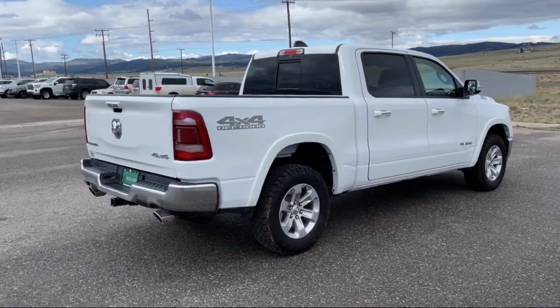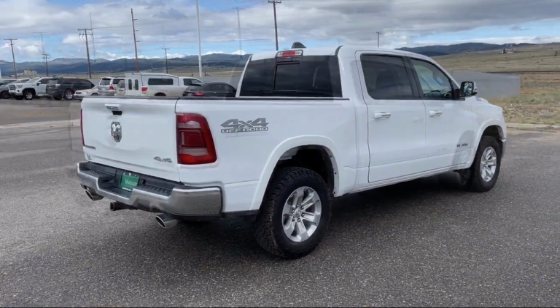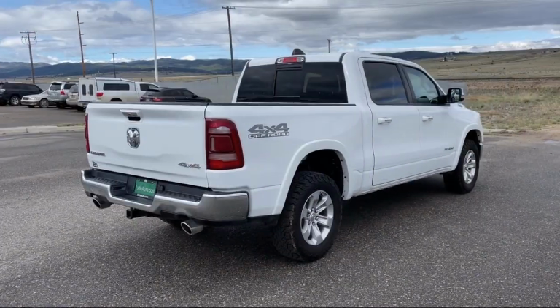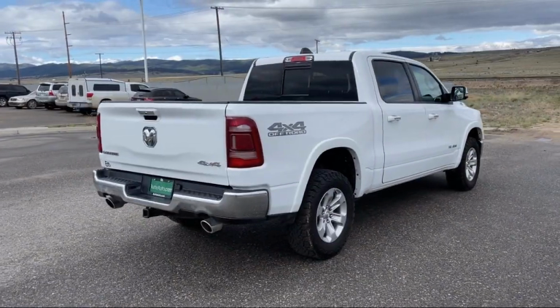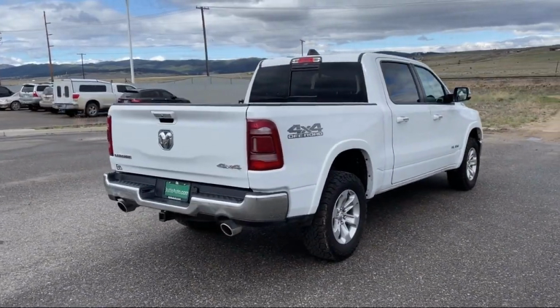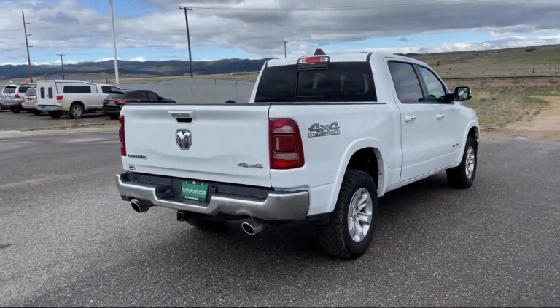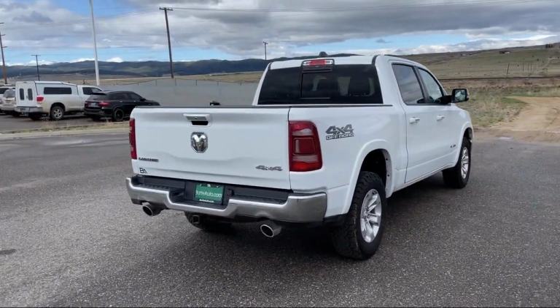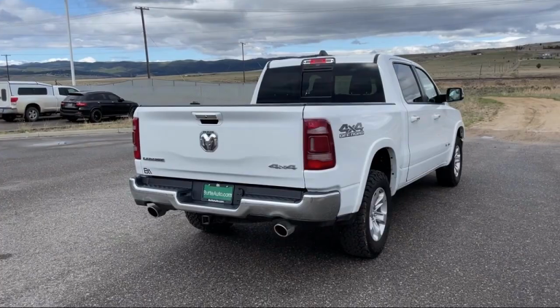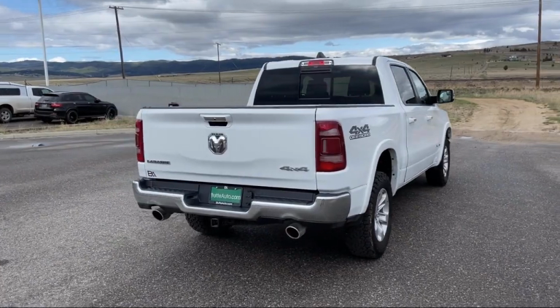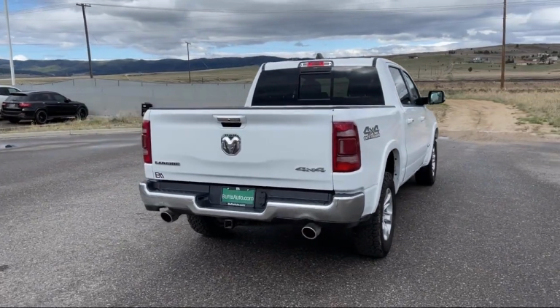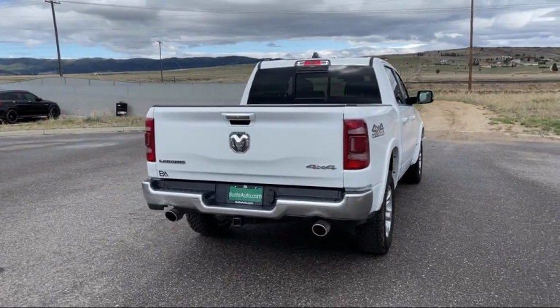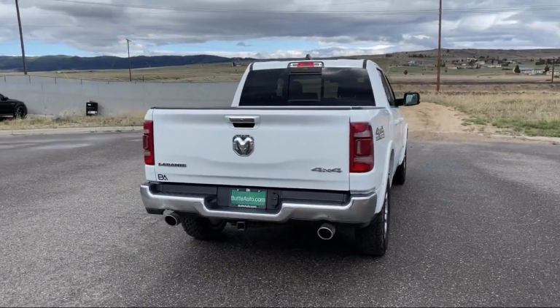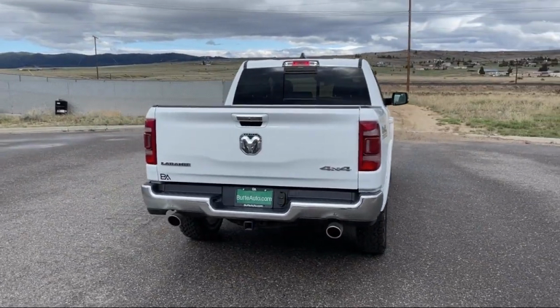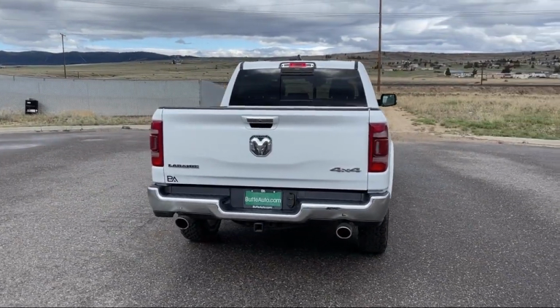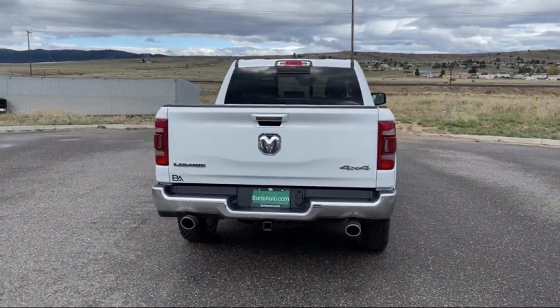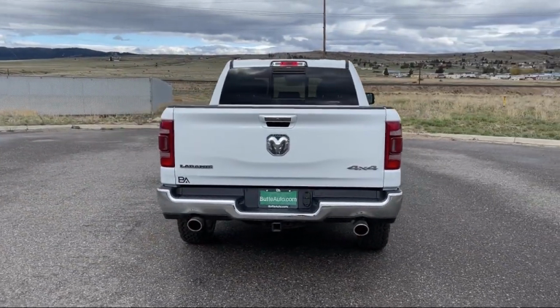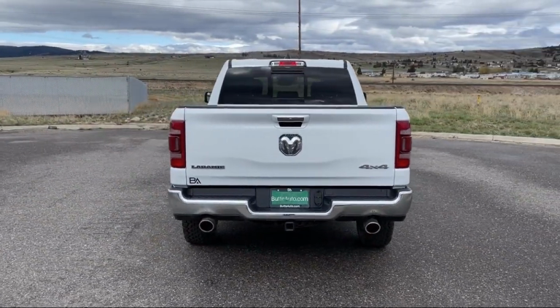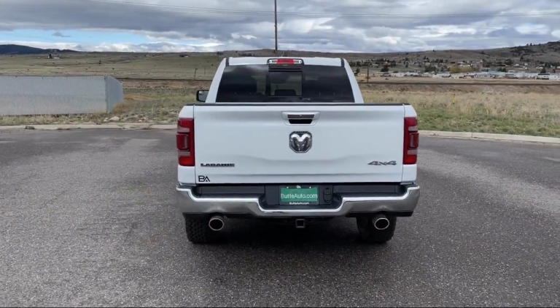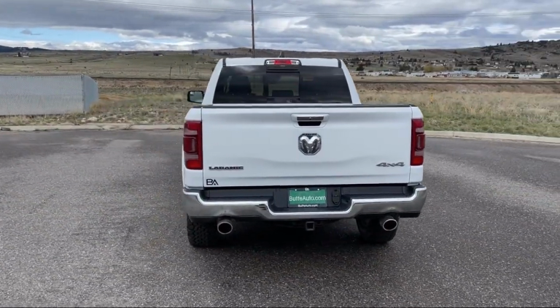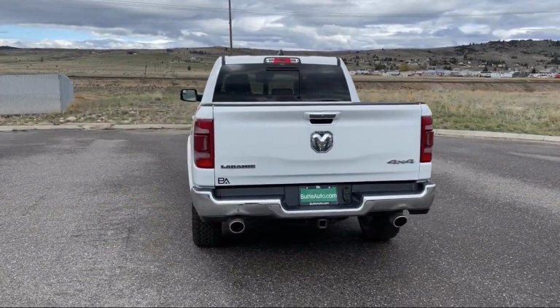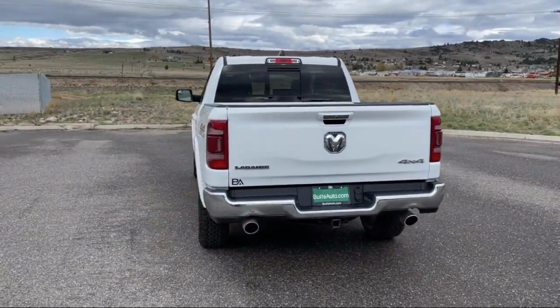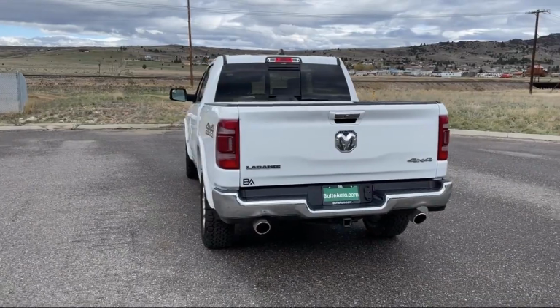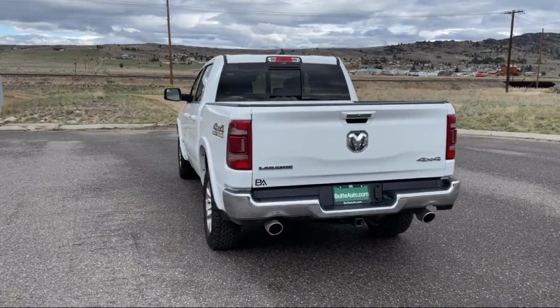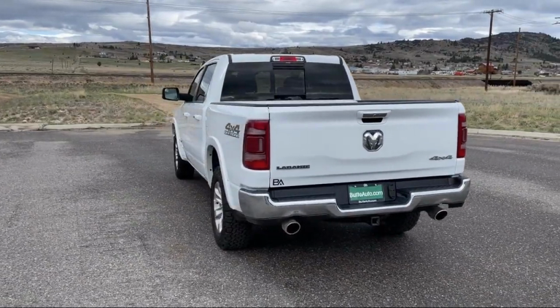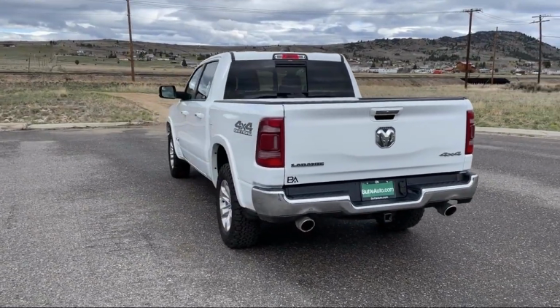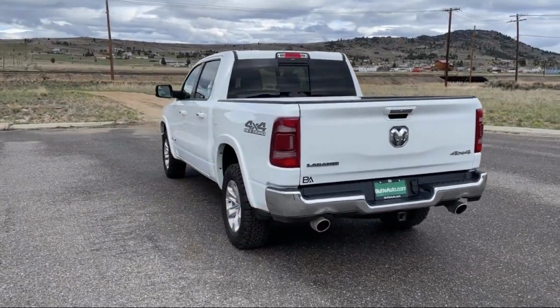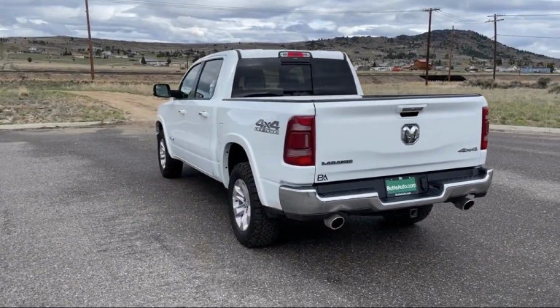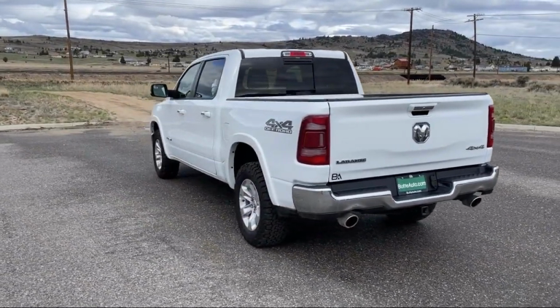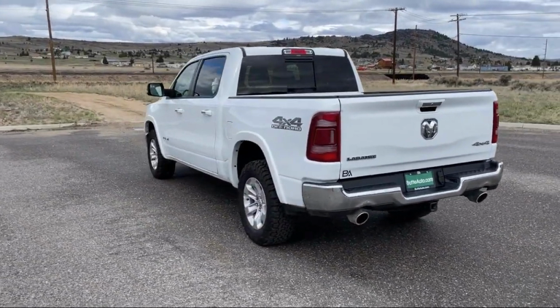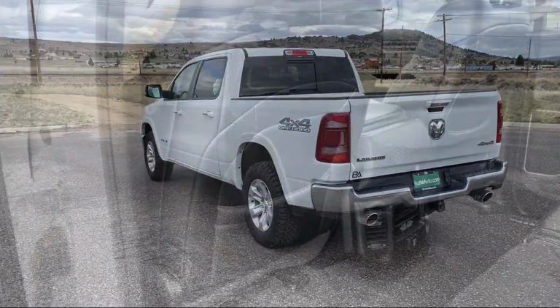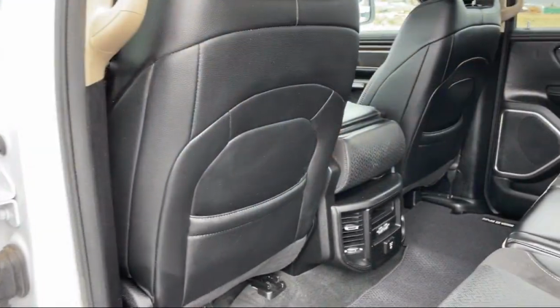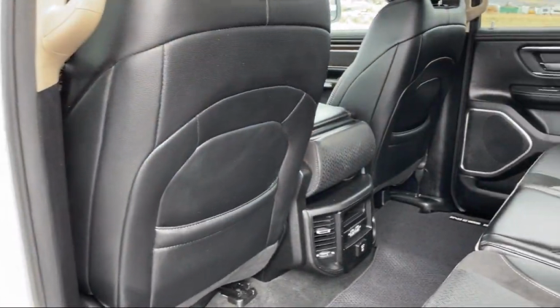Plus, all new and most pre-owned vehicles come with a standard Butte Auto Certified Advantage Warranty at no cost to you. This is a 10-year, 200,000-mile powertrain warranty, so you can drive with peace of mind.